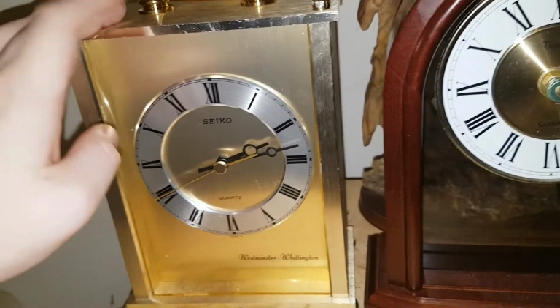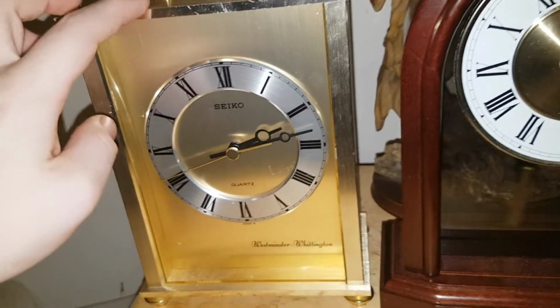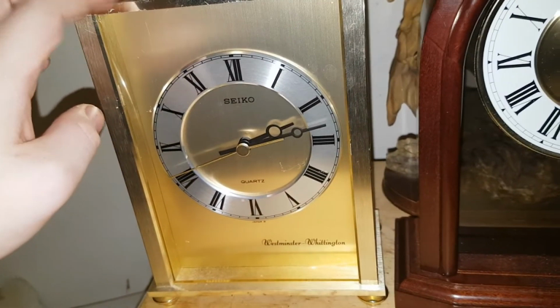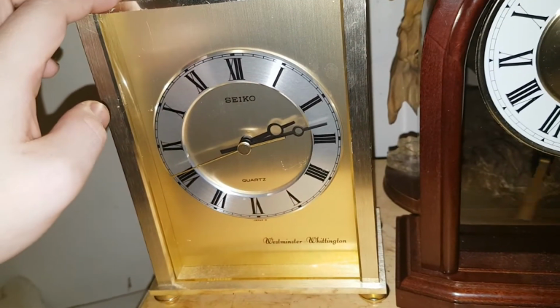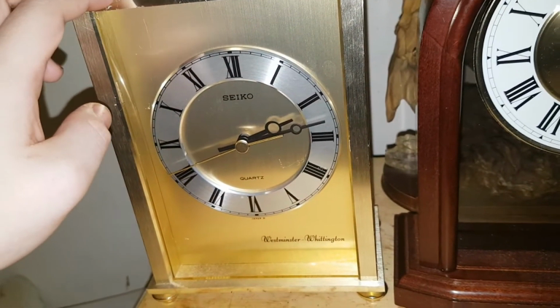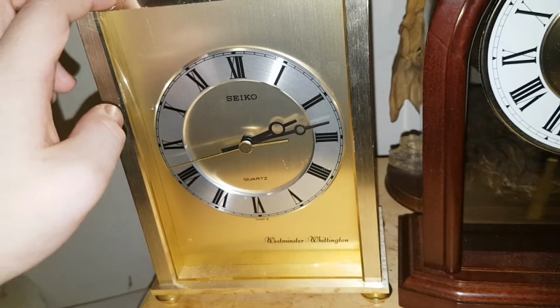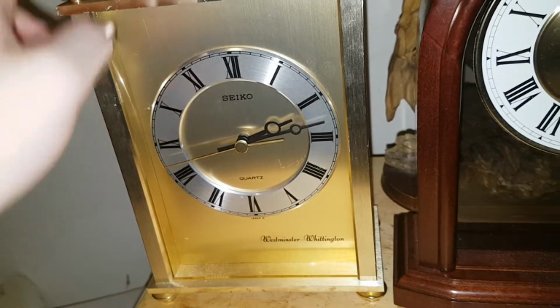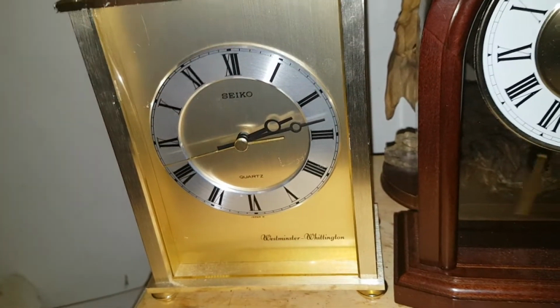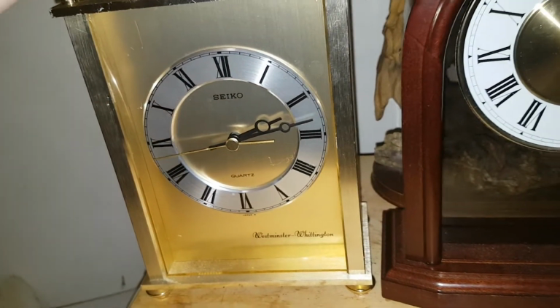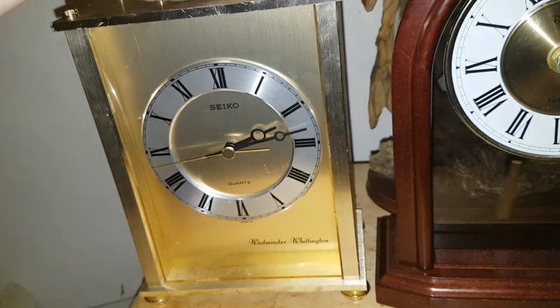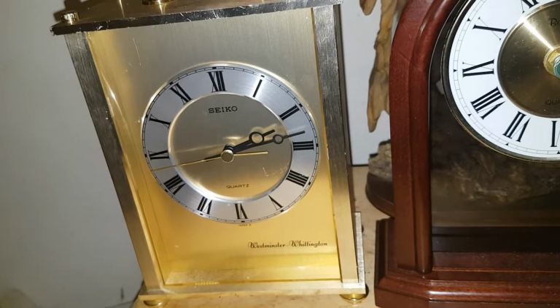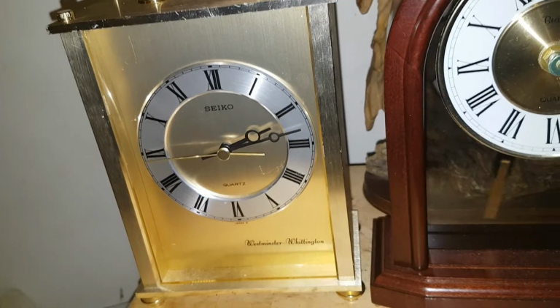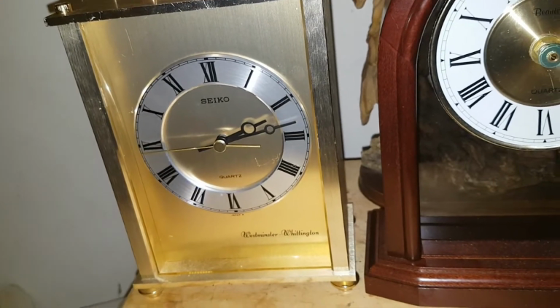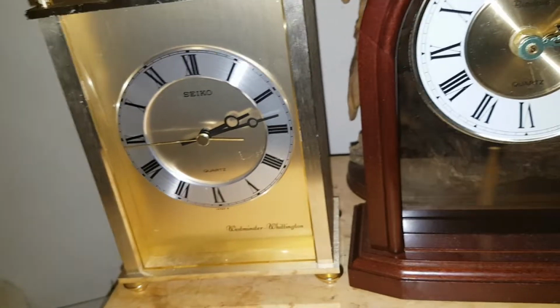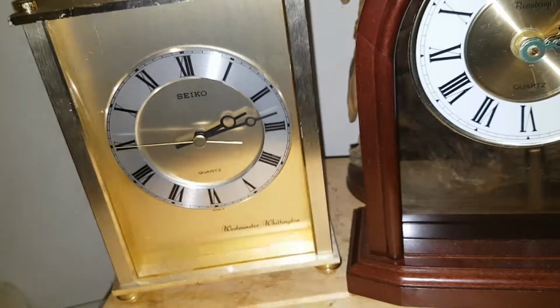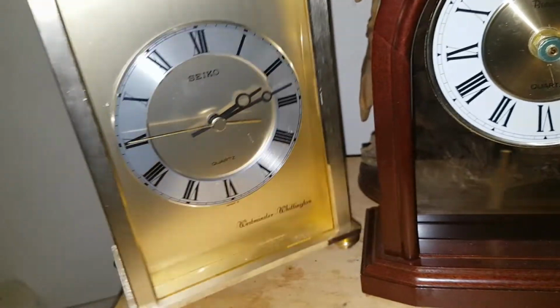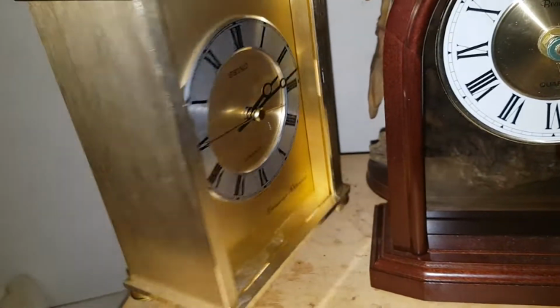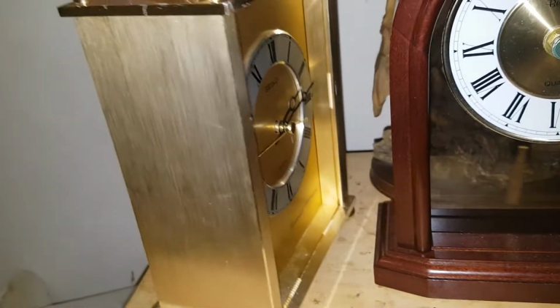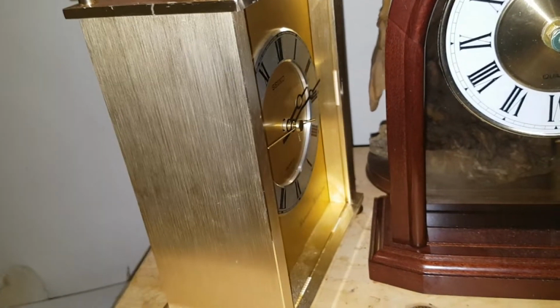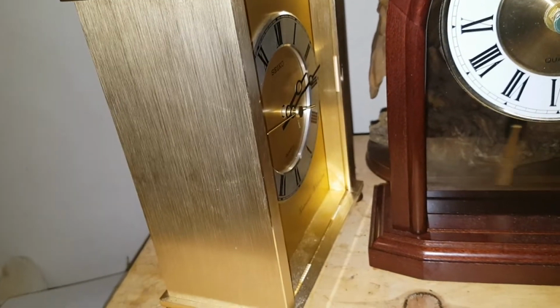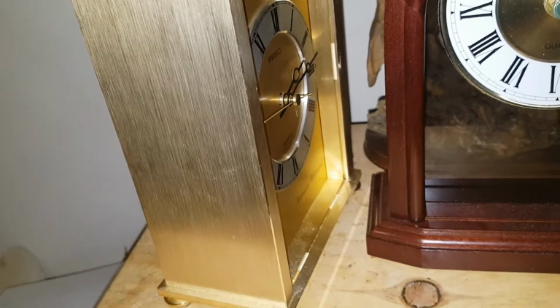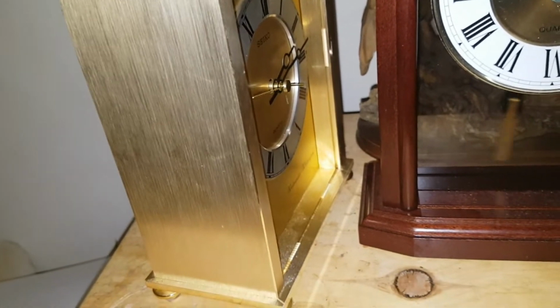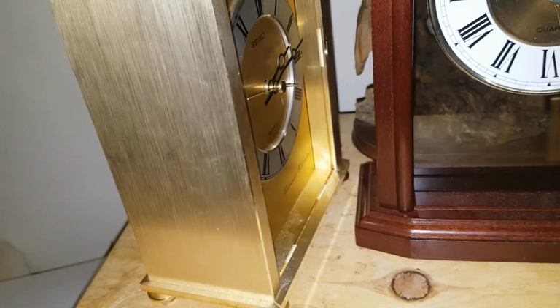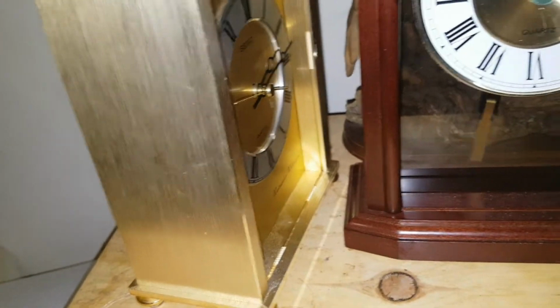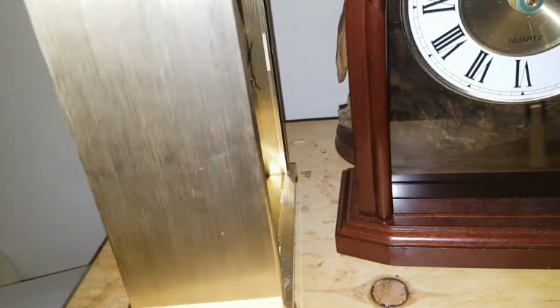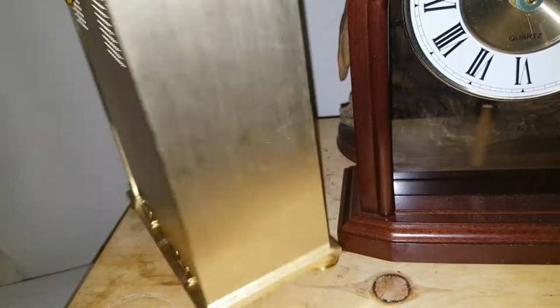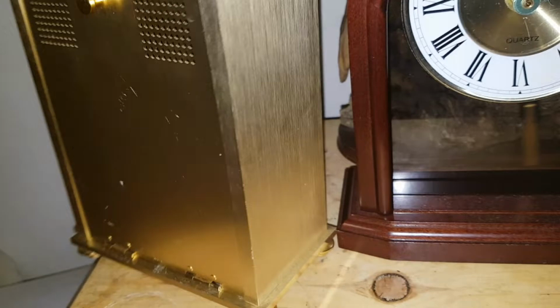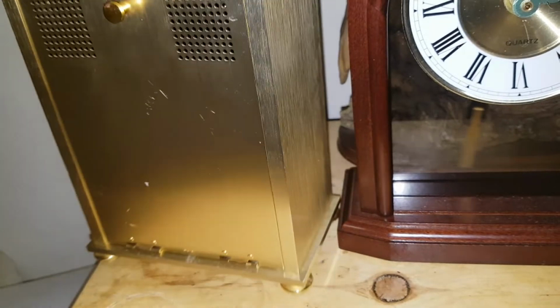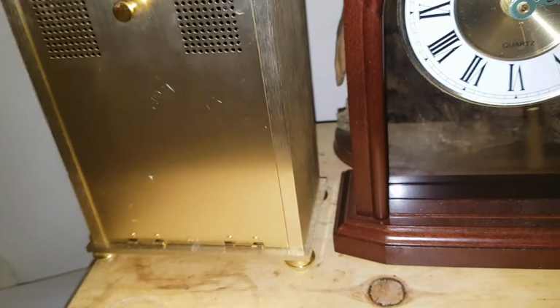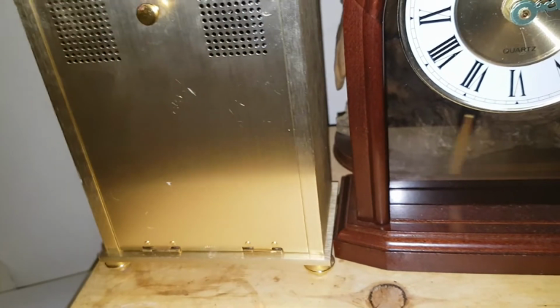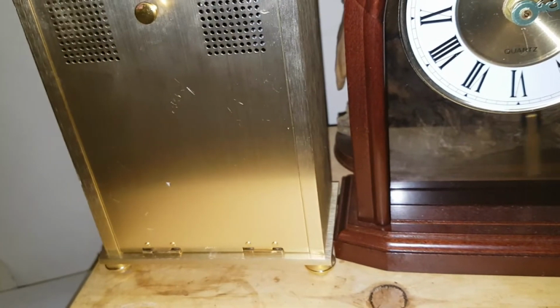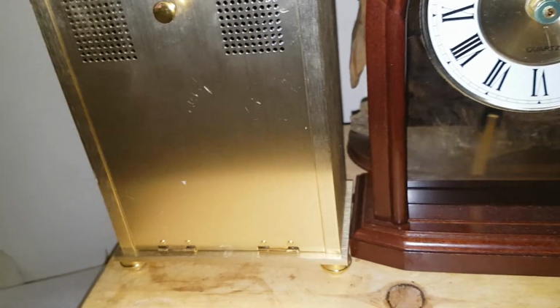We're going to film this one doing its quarter. Before we get to that, let's switch the clock around so I can show you guys the back.